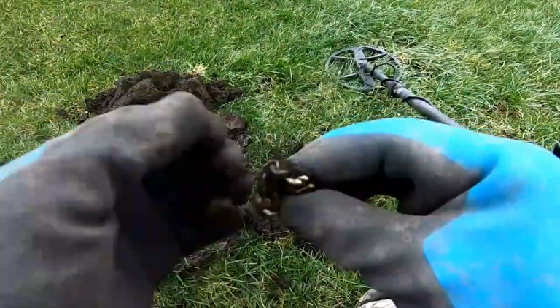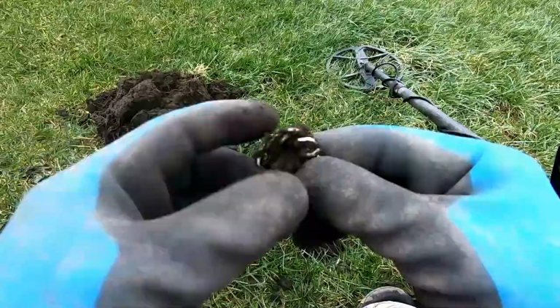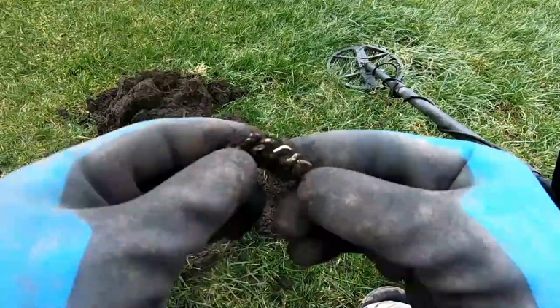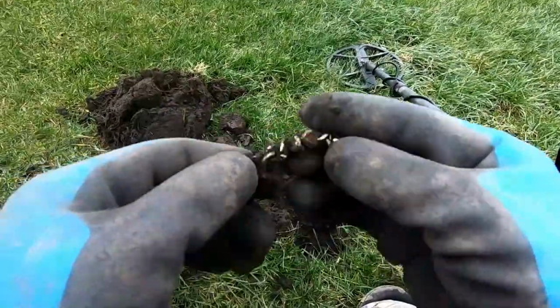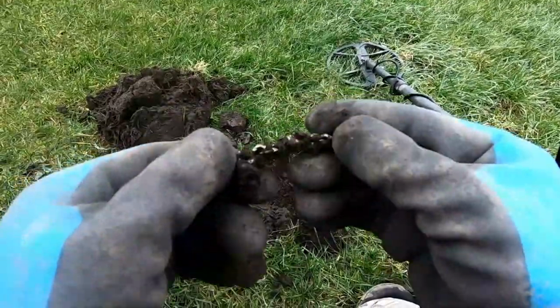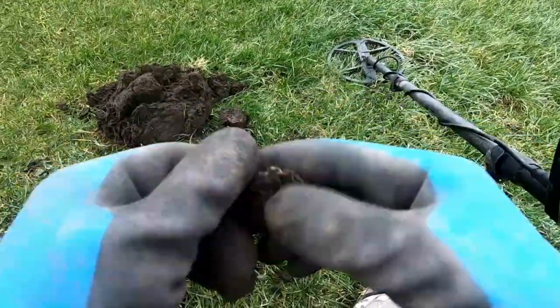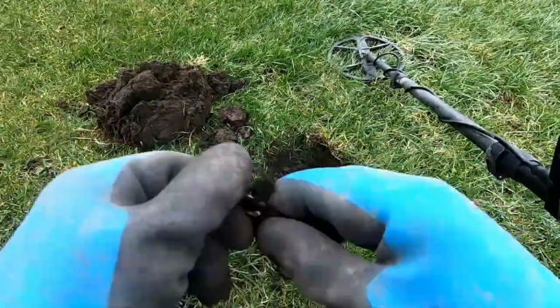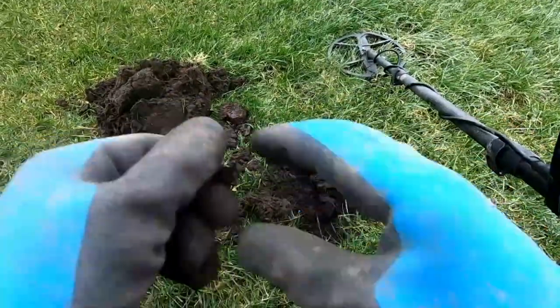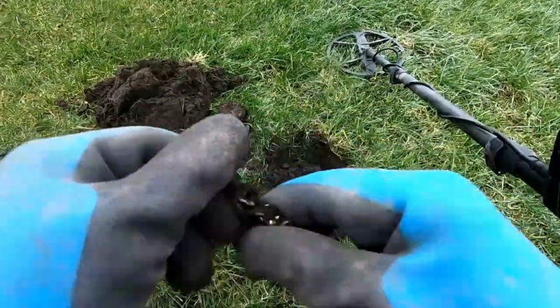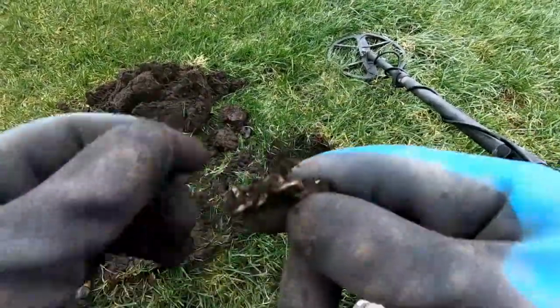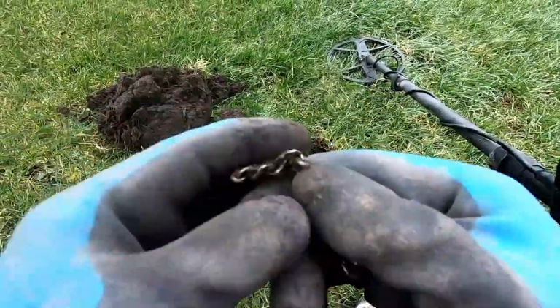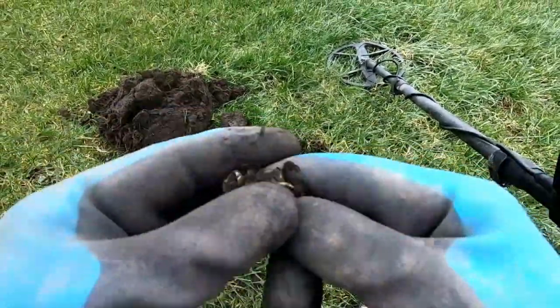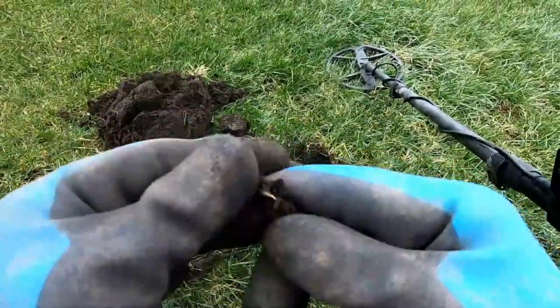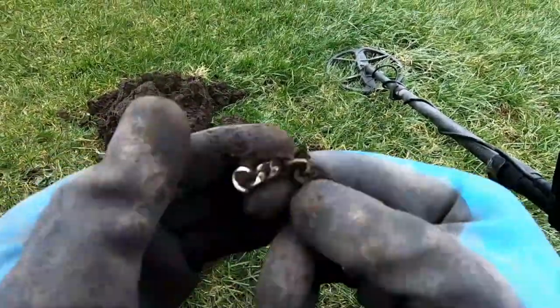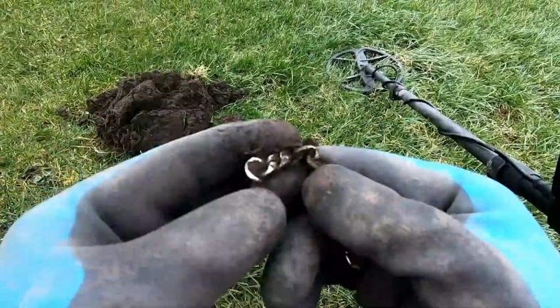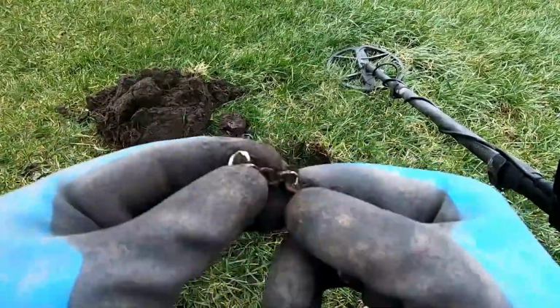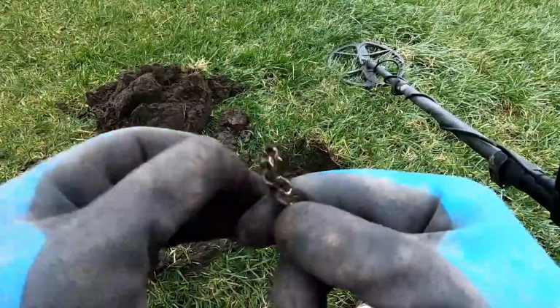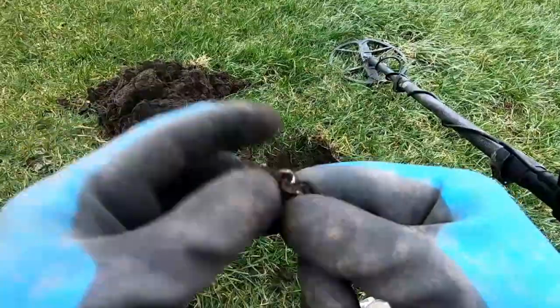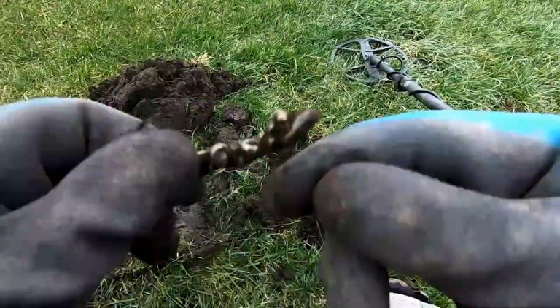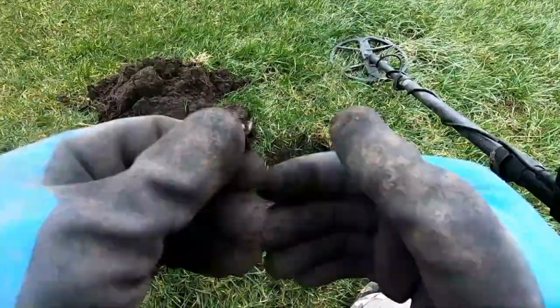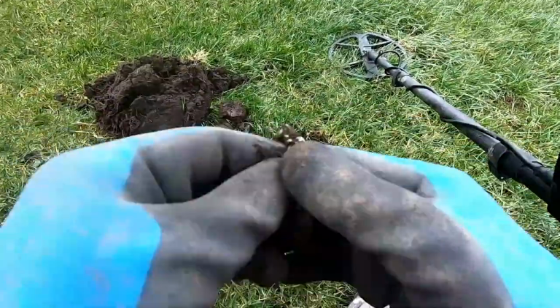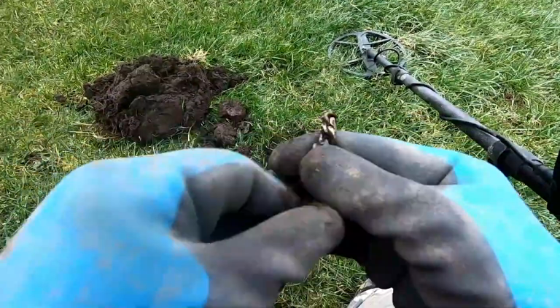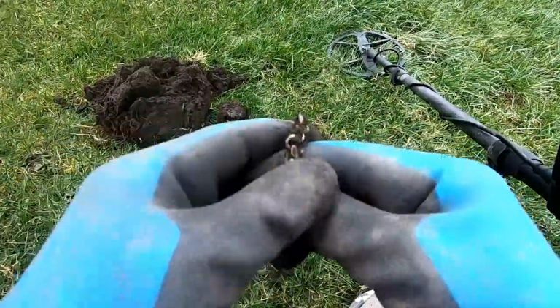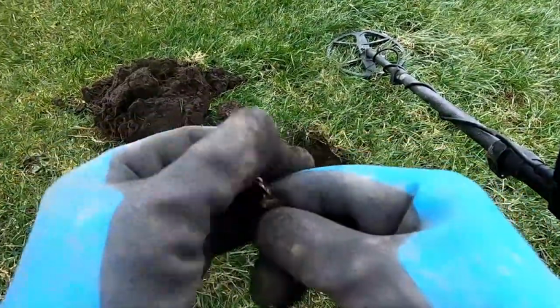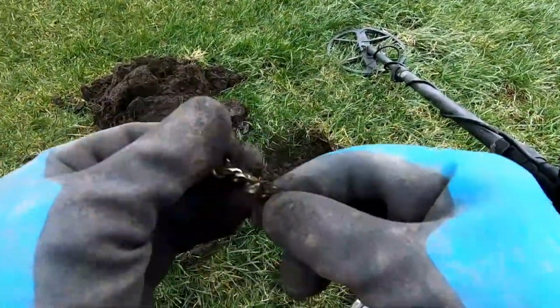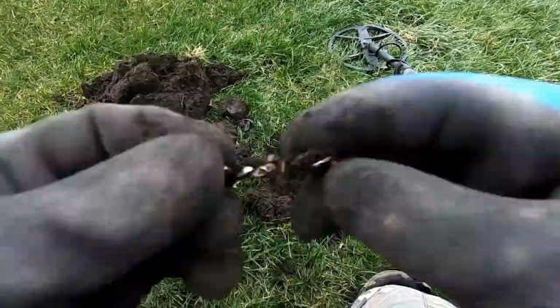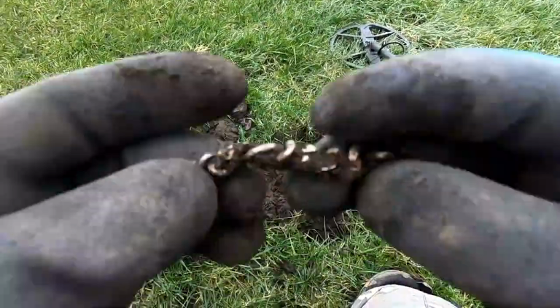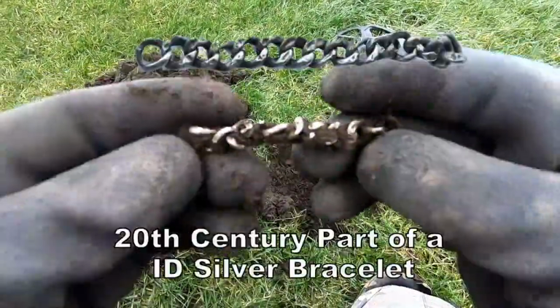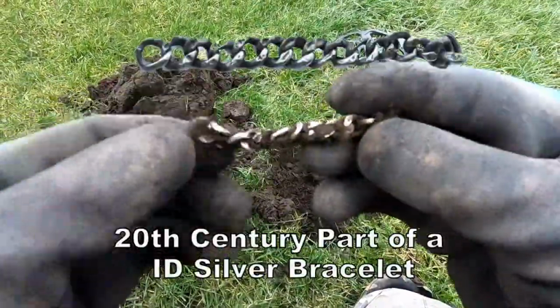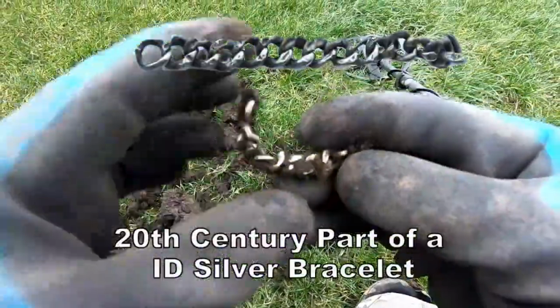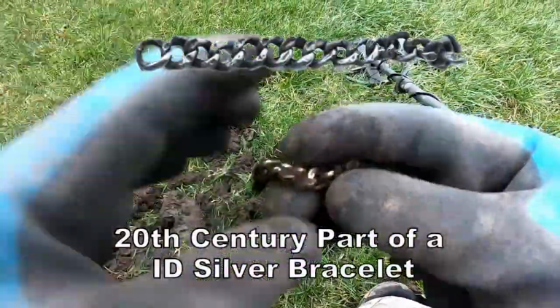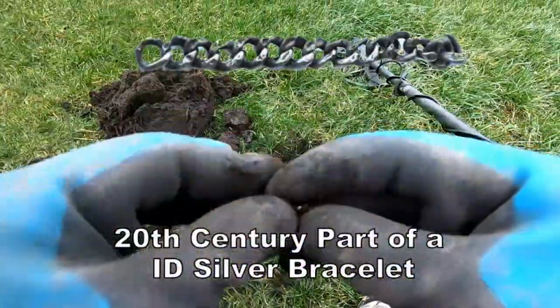That's with the chain — with the chain. Very good, very good.